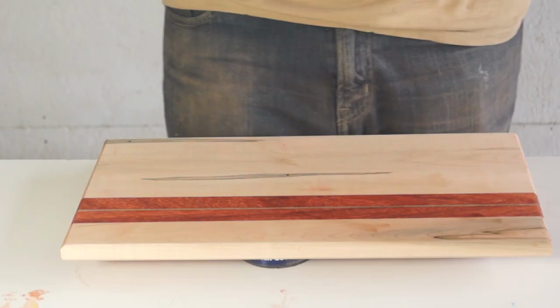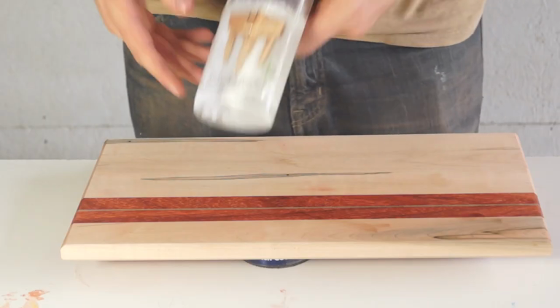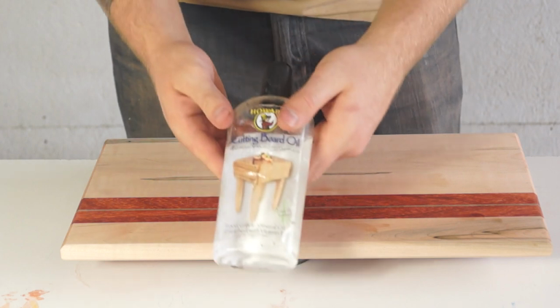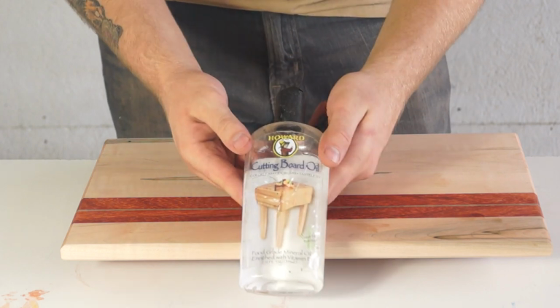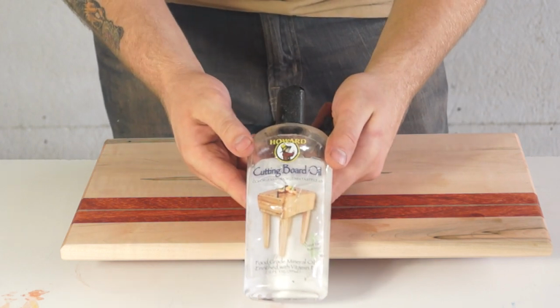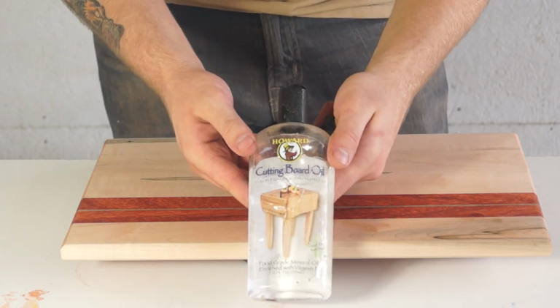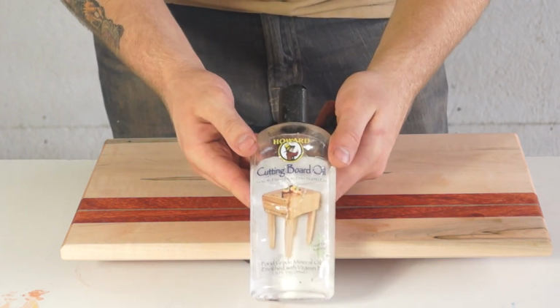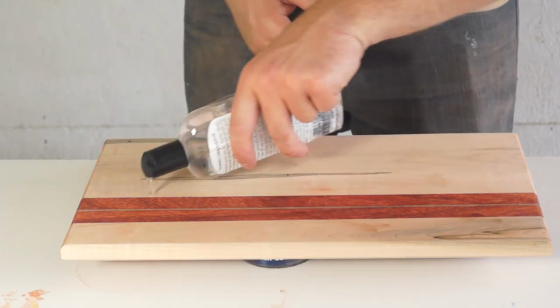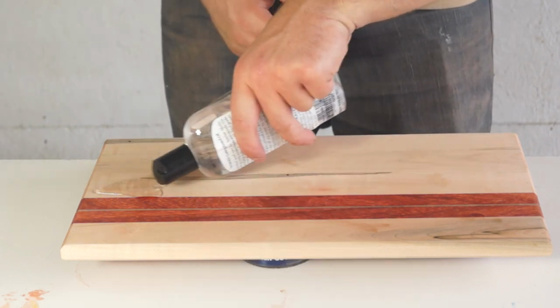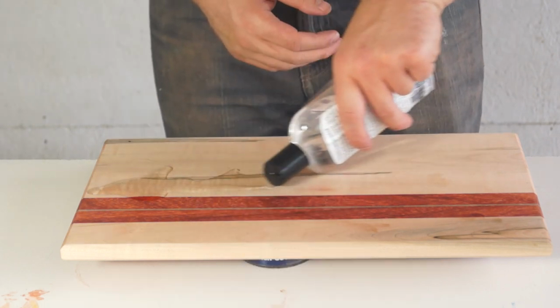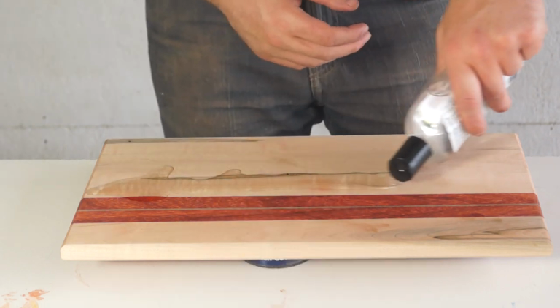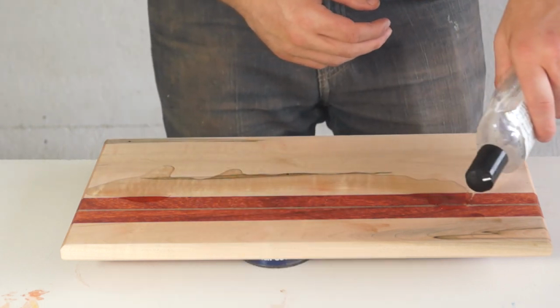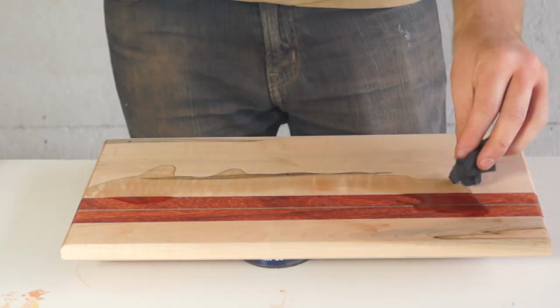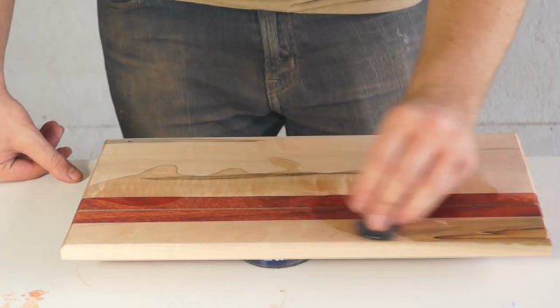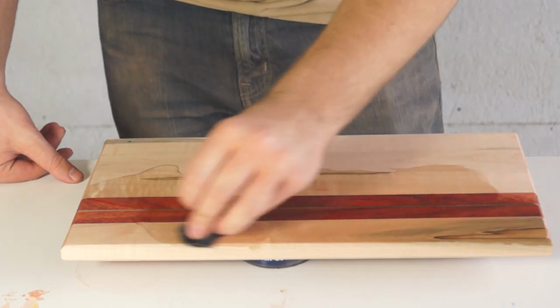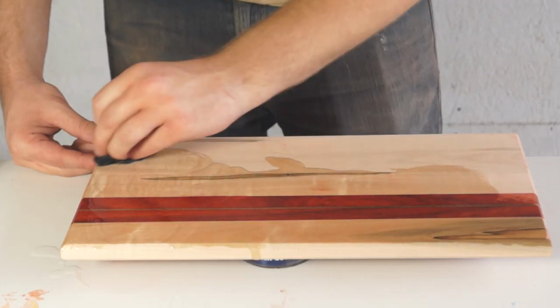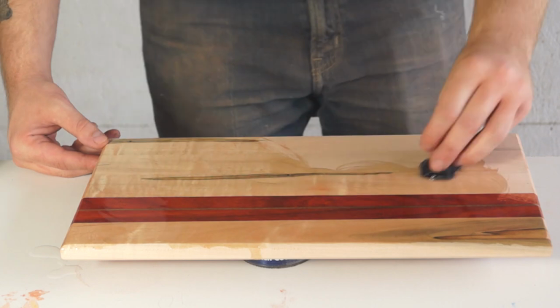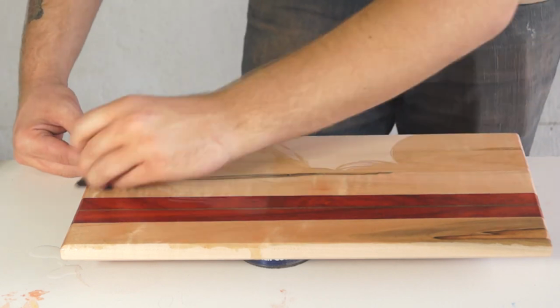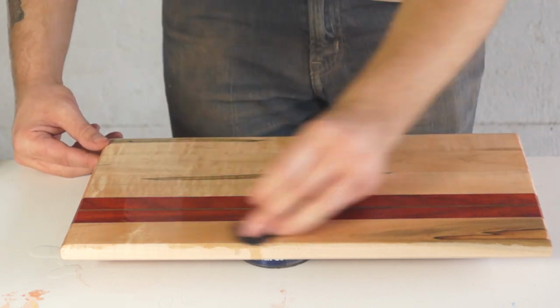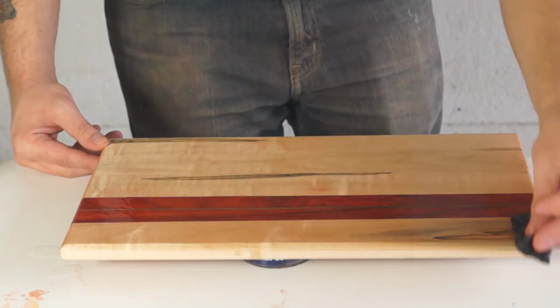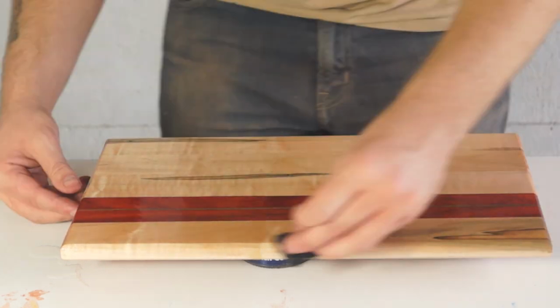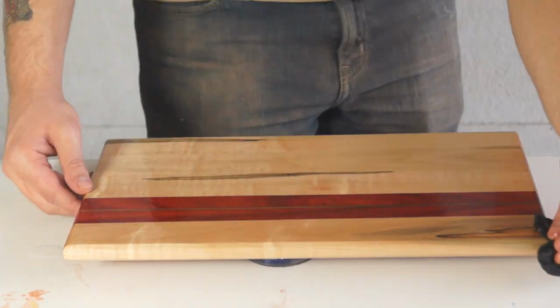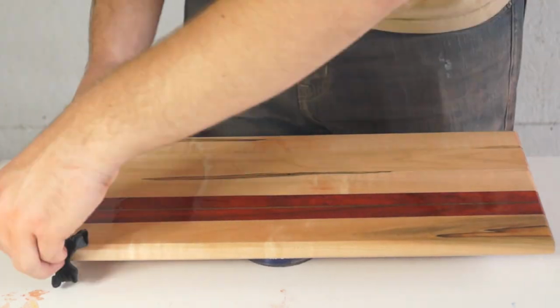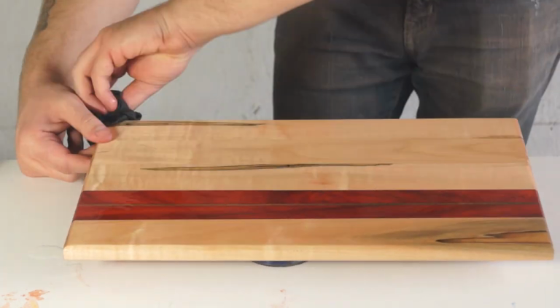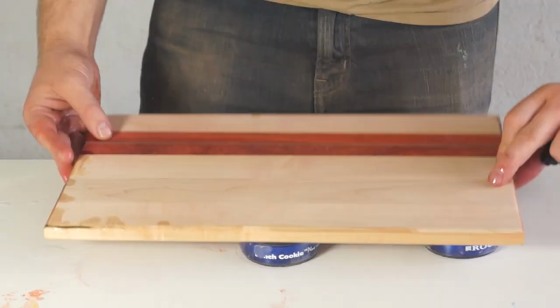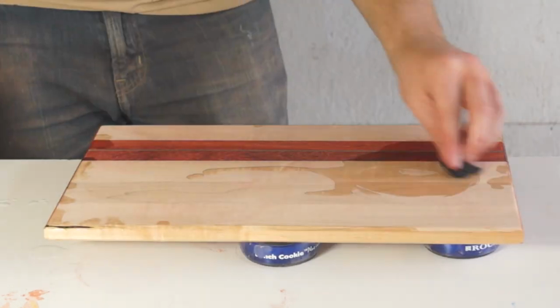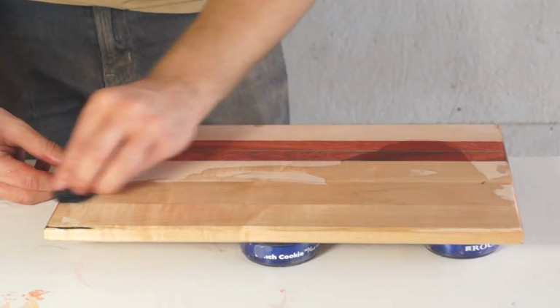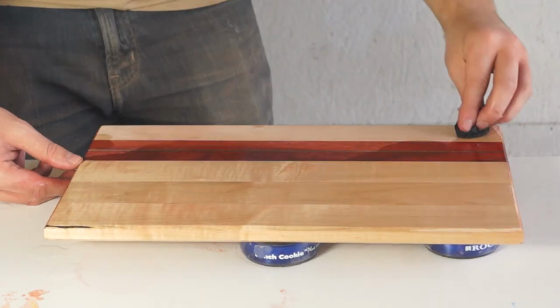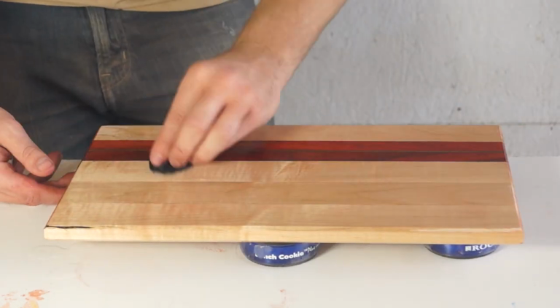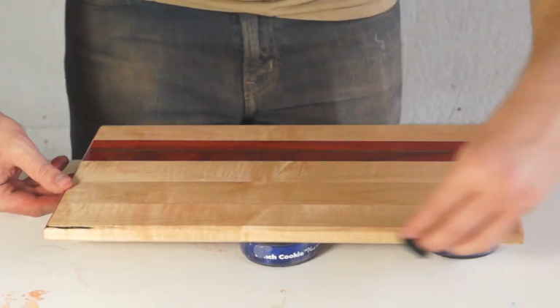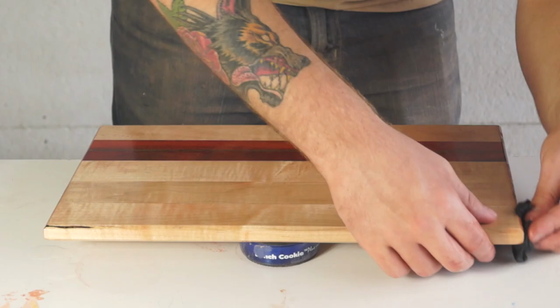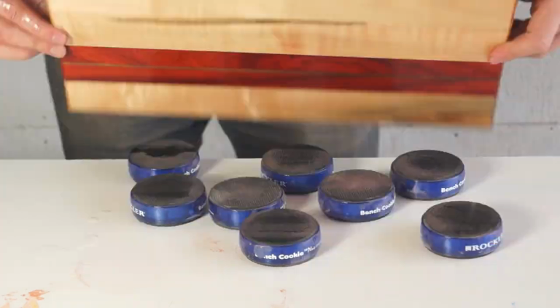Finally I could put on my finish. I'm using mineral oil — all of my products will be in my written article so make sure and check that out for a little extra info. To condition the board I did three thick coats.